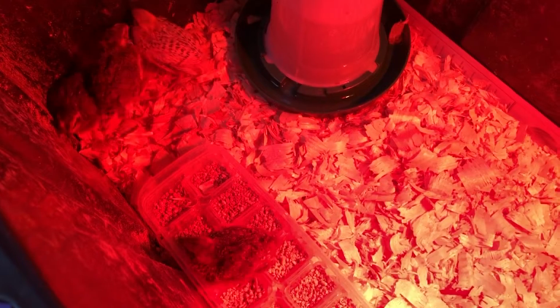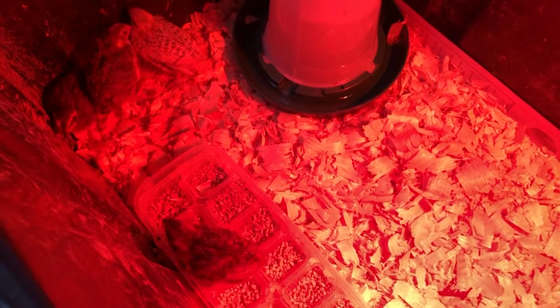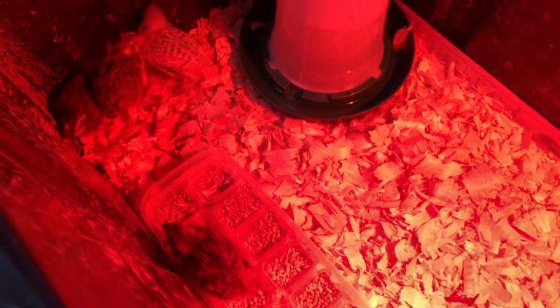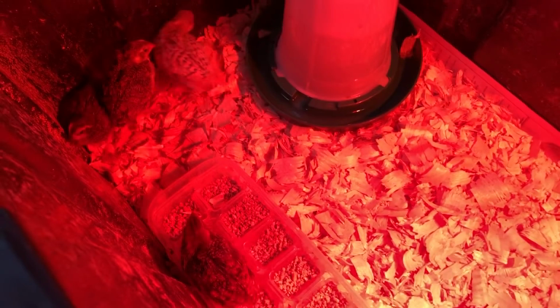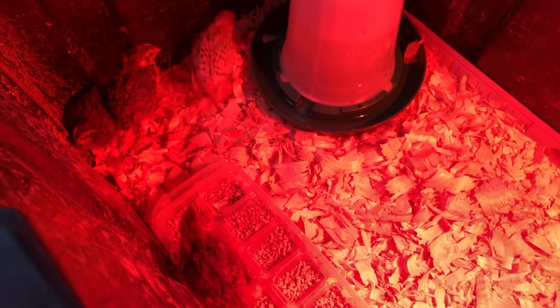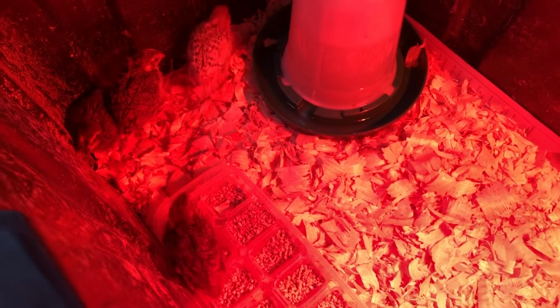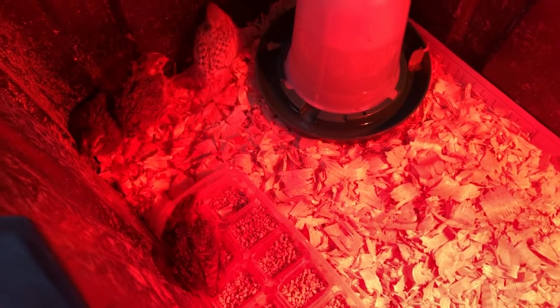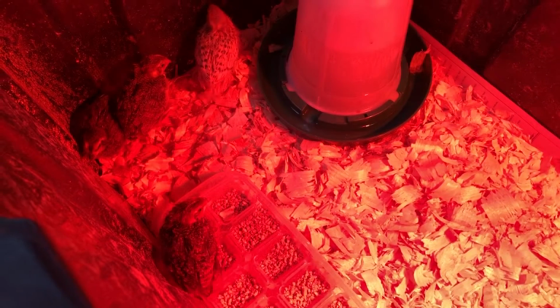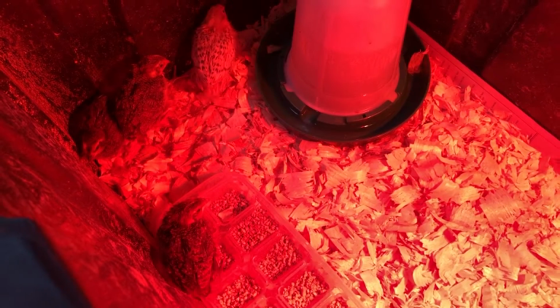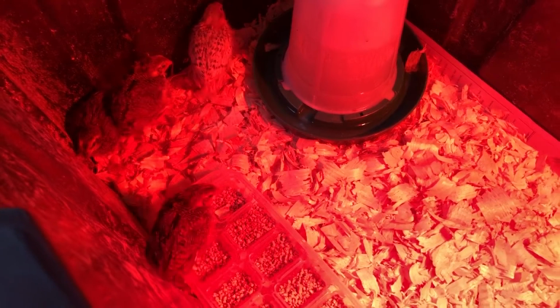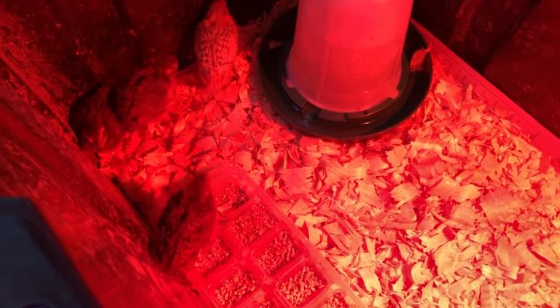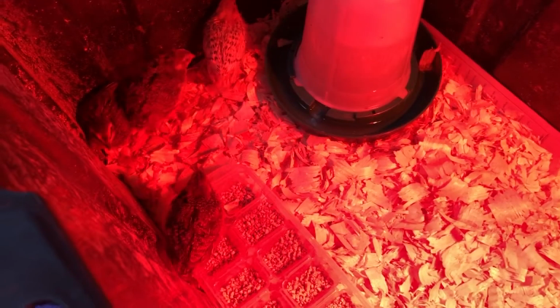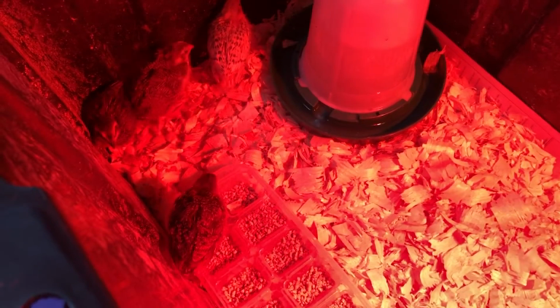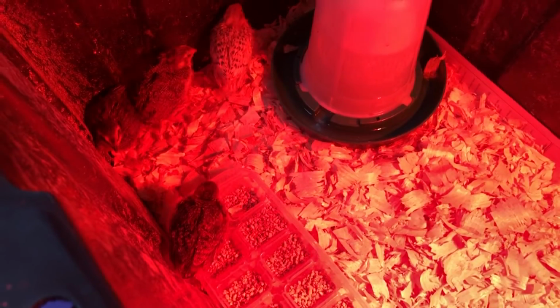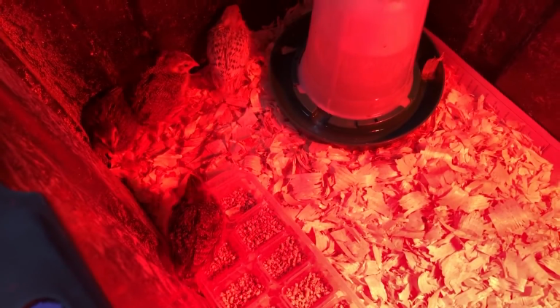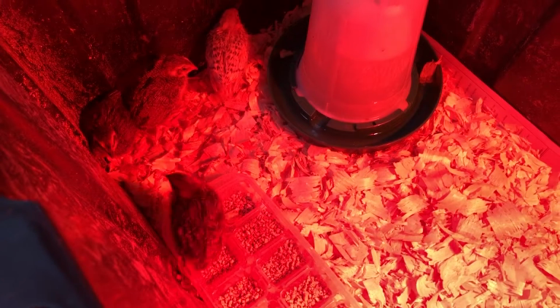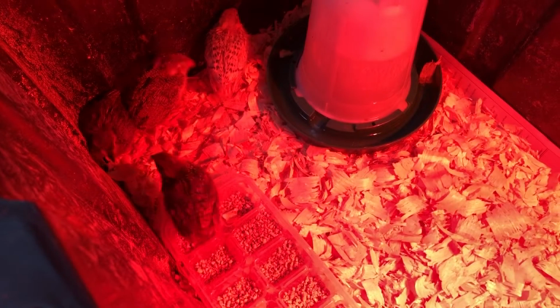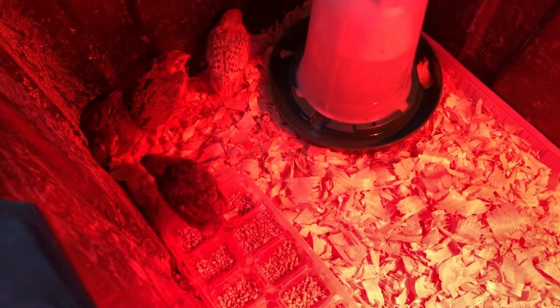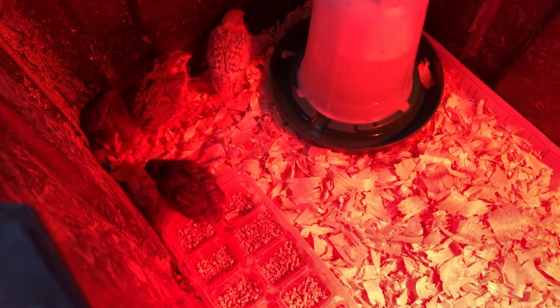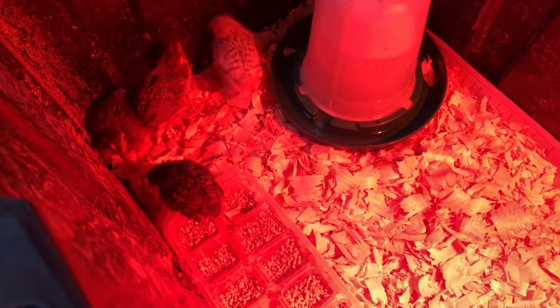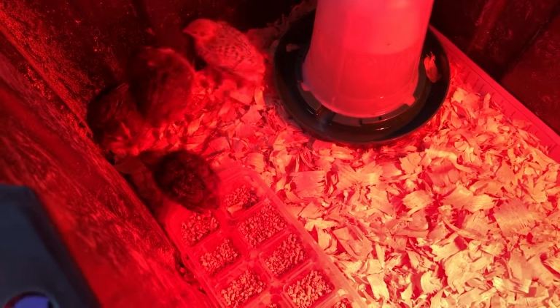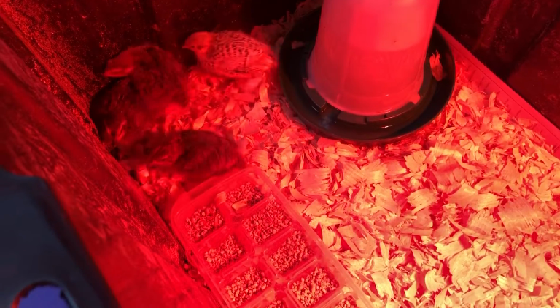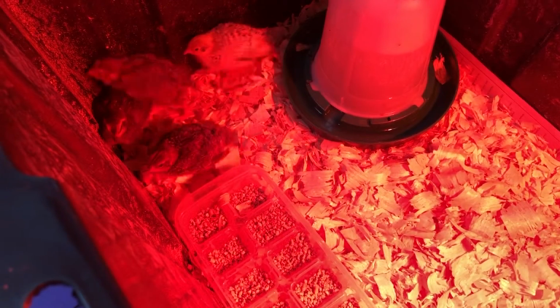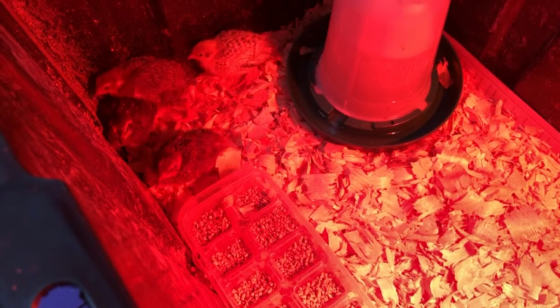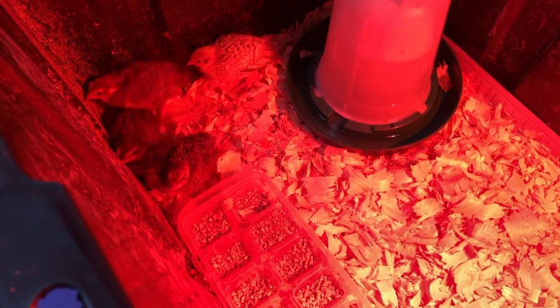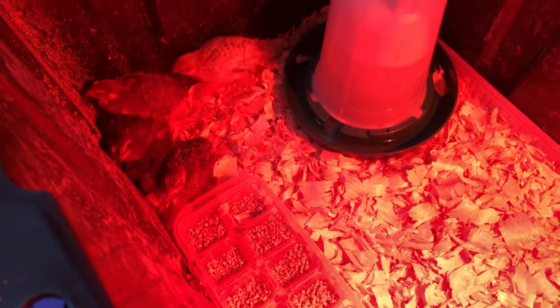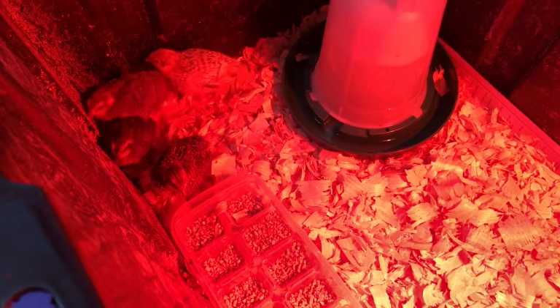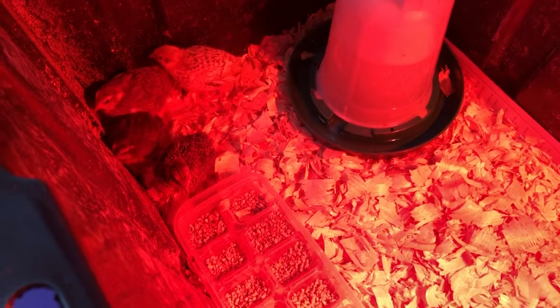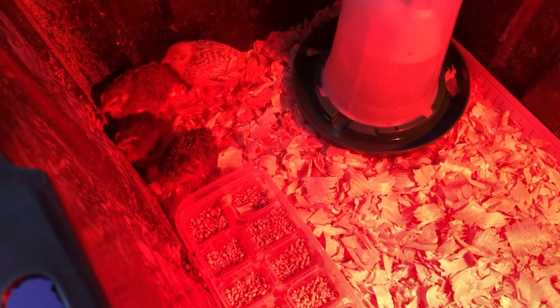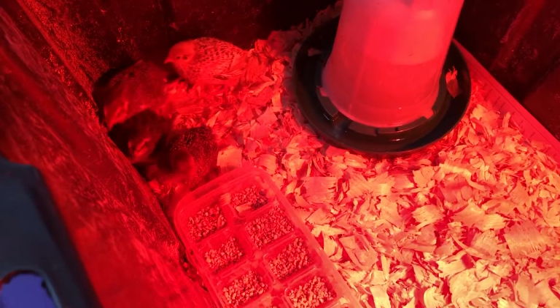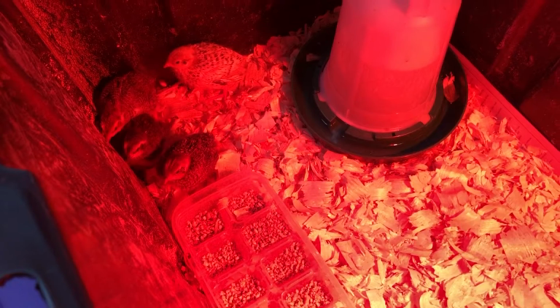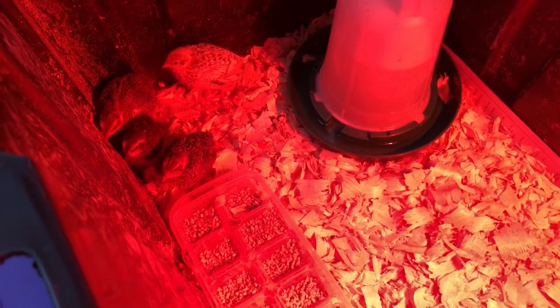These little boys and girls — I don't know which ones are males or females. Hopefully we have a little mix of both, but they've been doing really good. They're growing super fast.